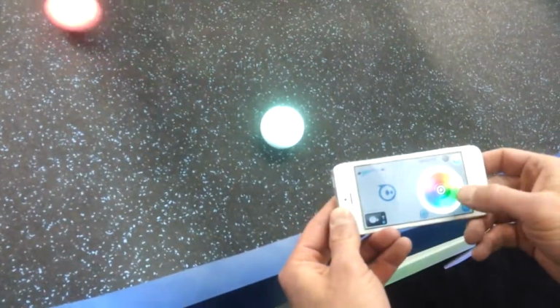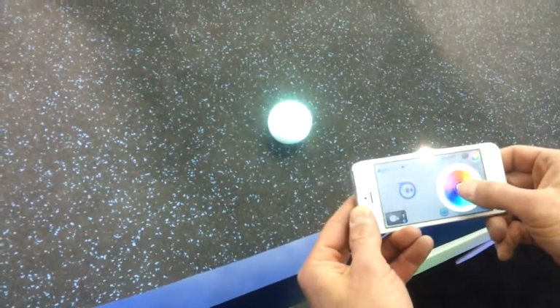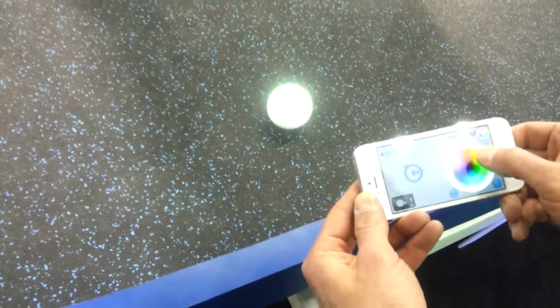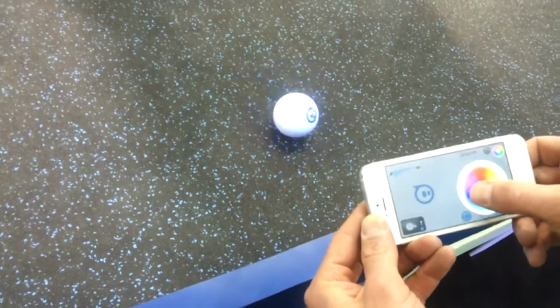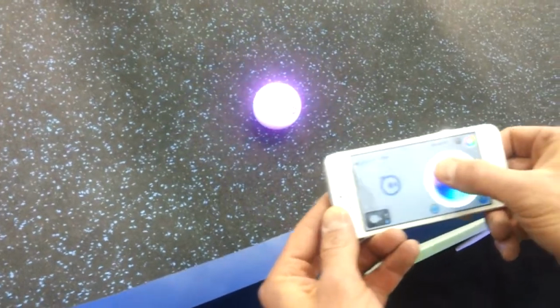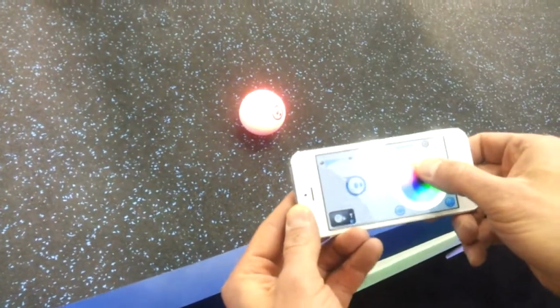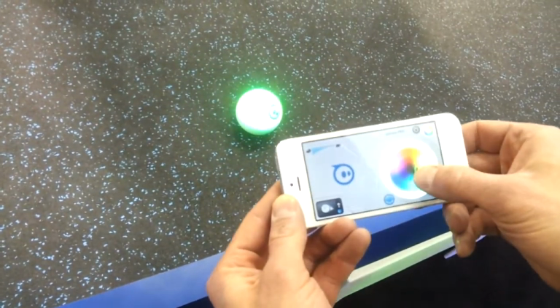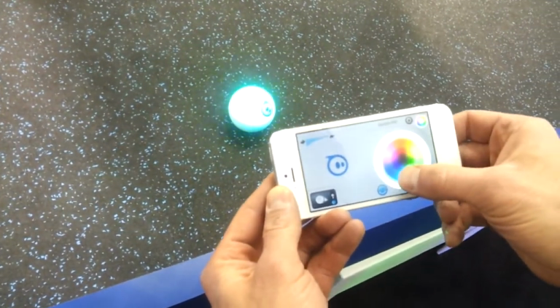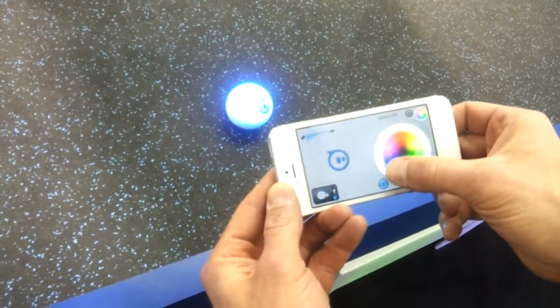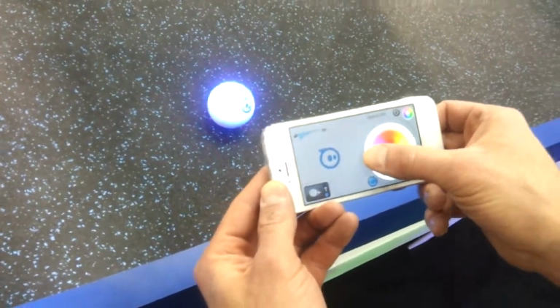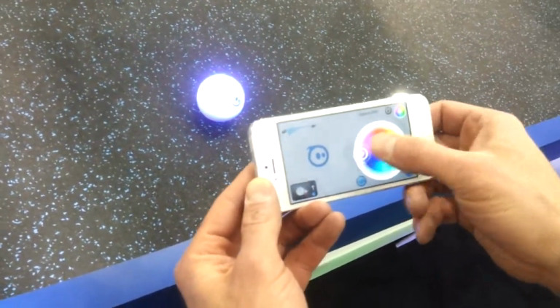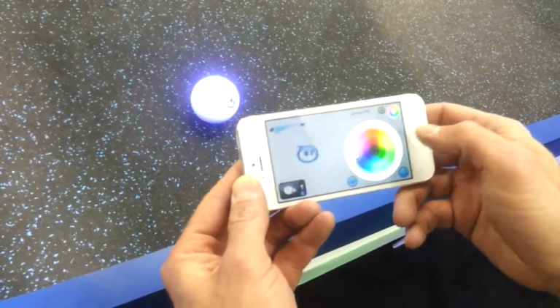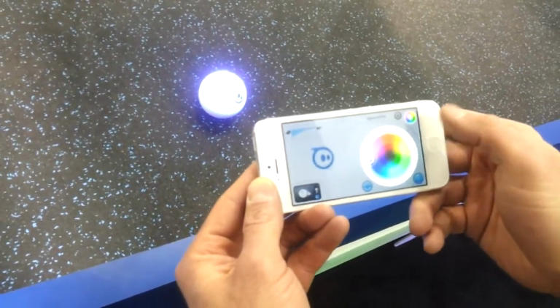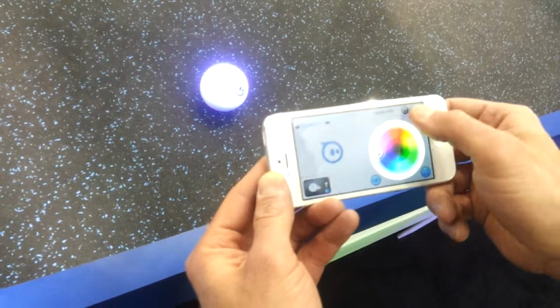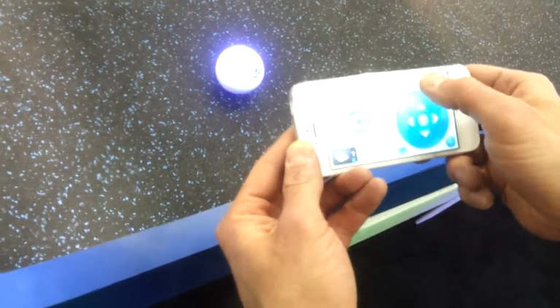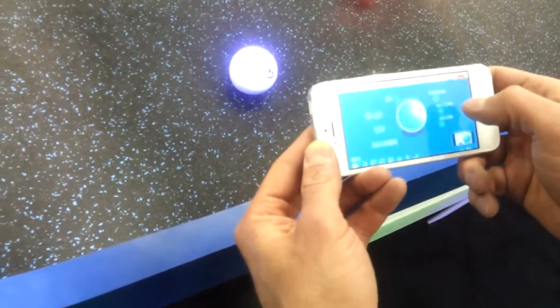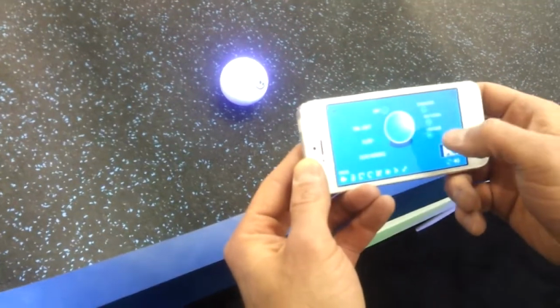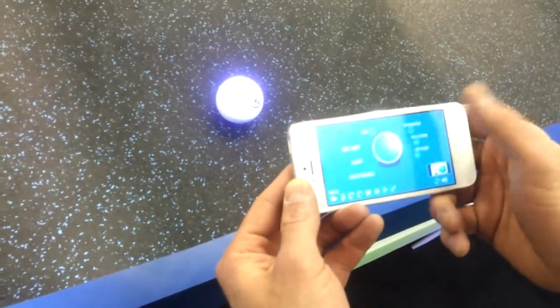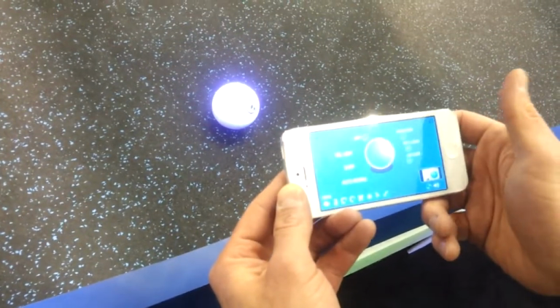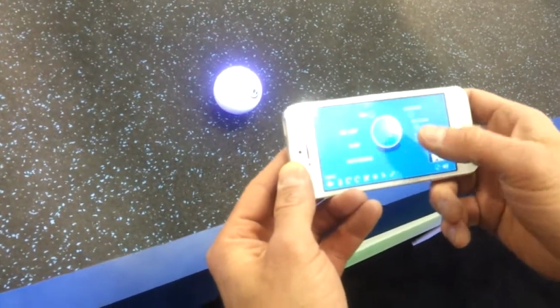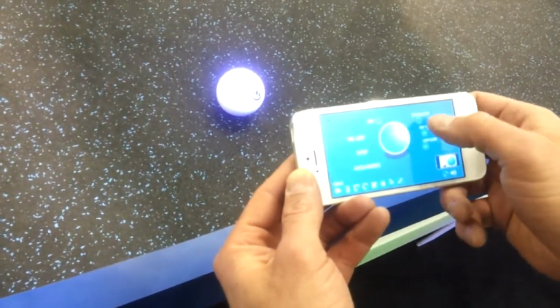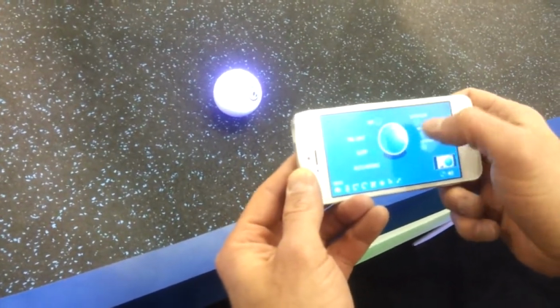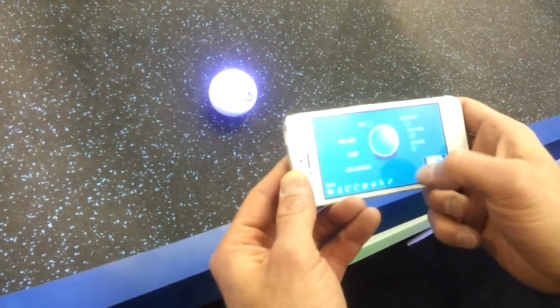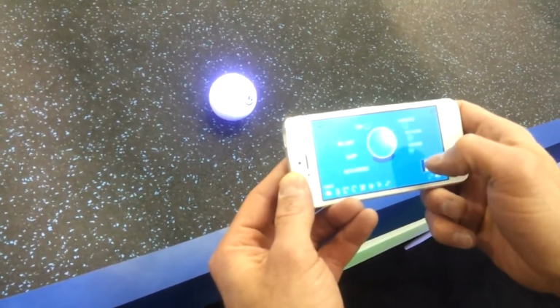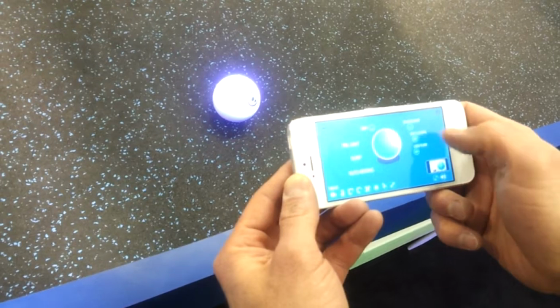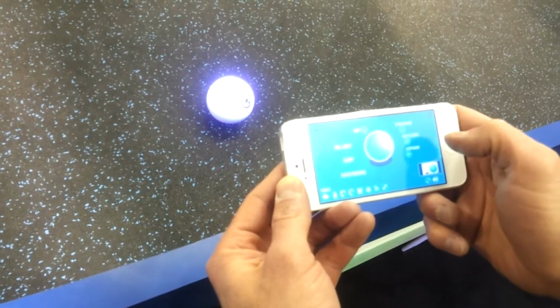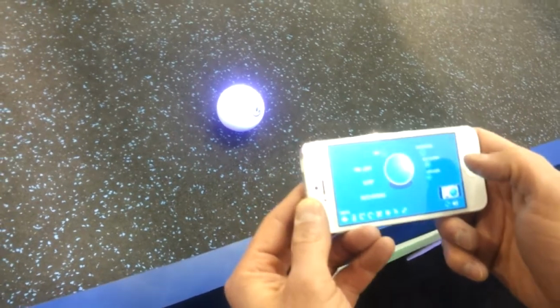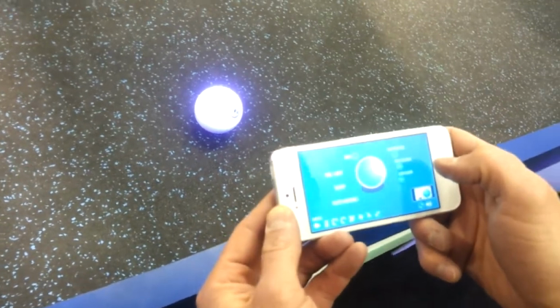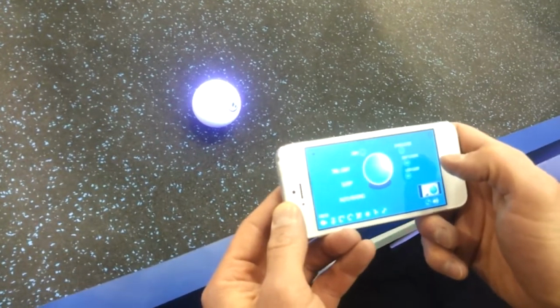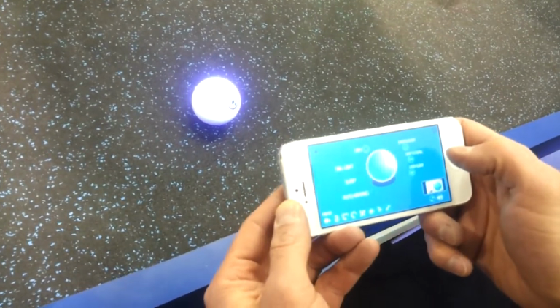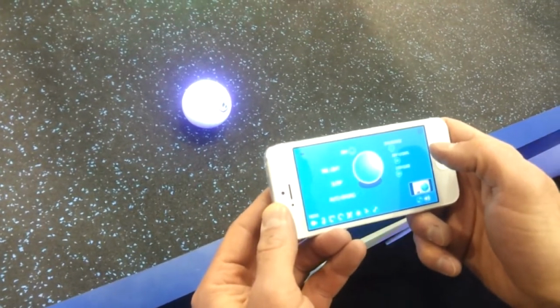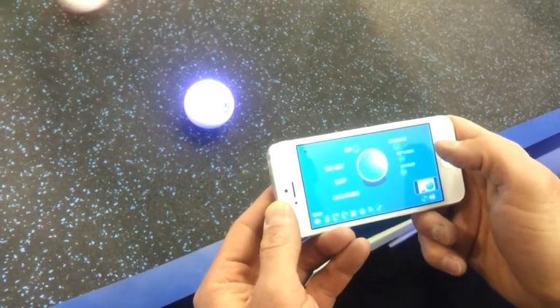He brought his right here. Oh, he's changing the color — that's really cool. Real-time color changing. It's making sound too. That is super cool. You can just put these apps on your phone, and they have like 20 or more different games and stuff that you can do with these.